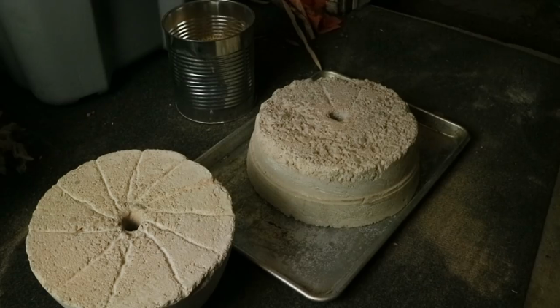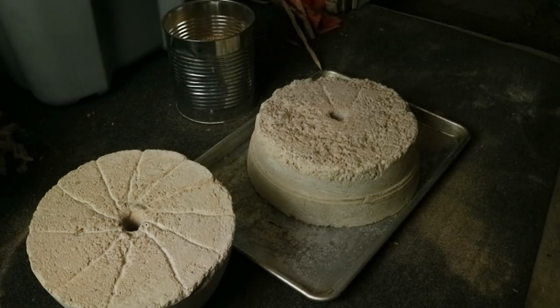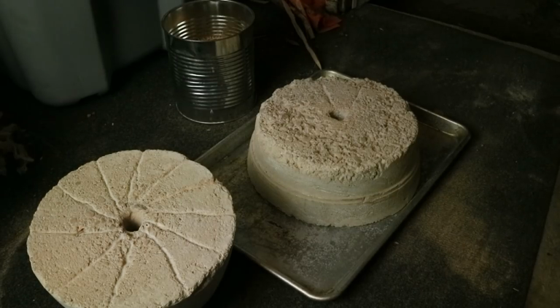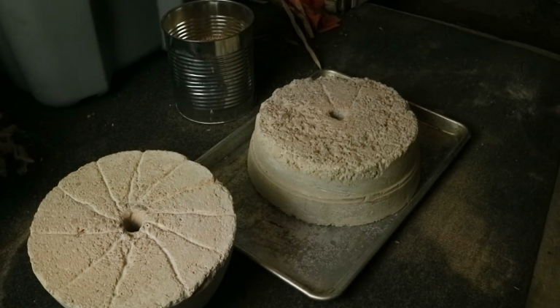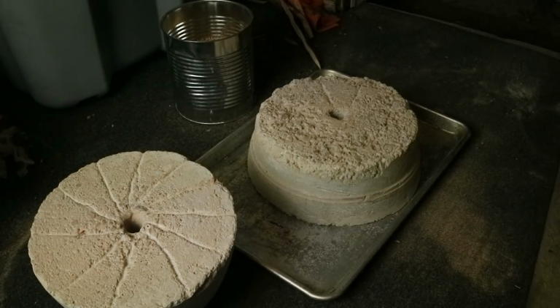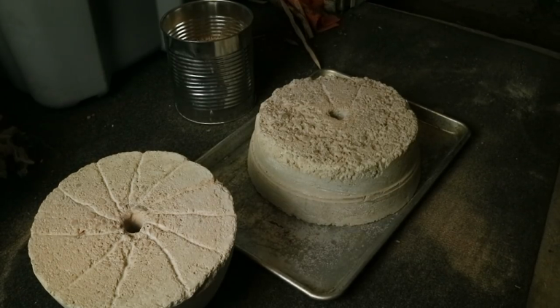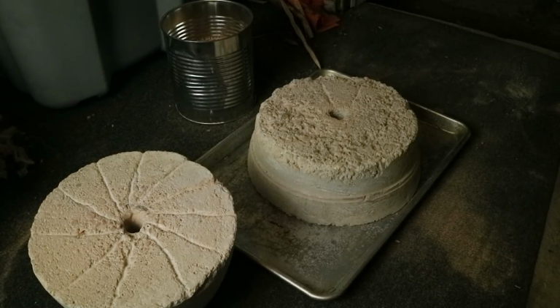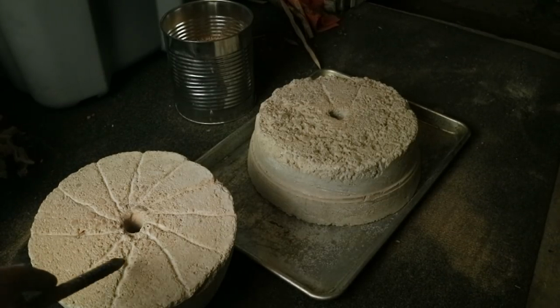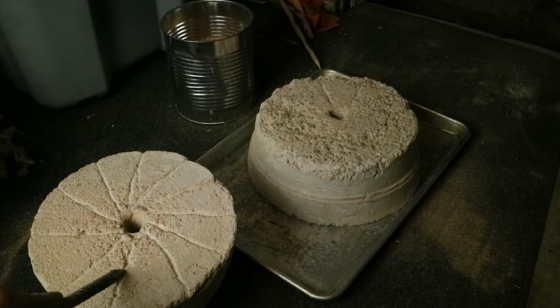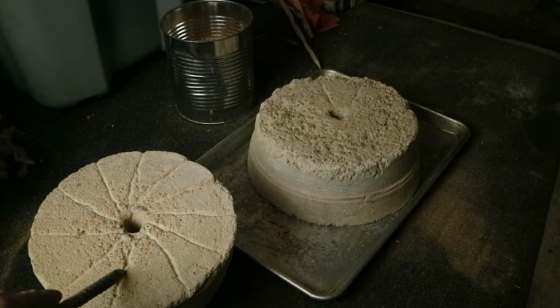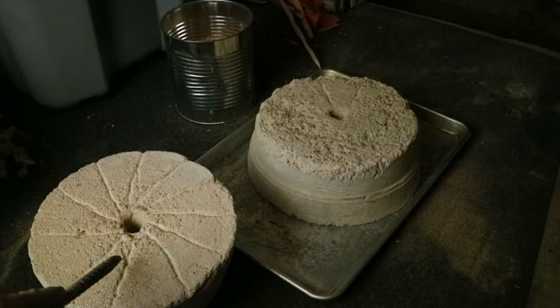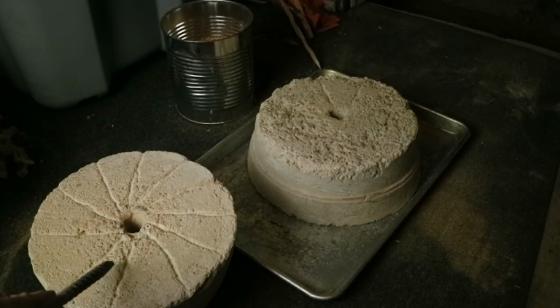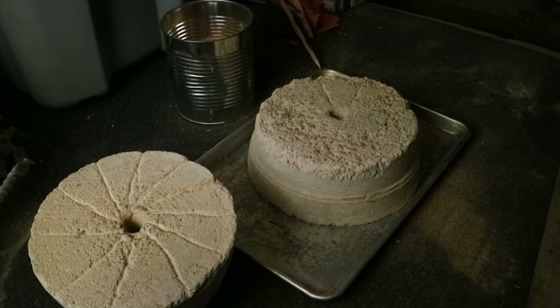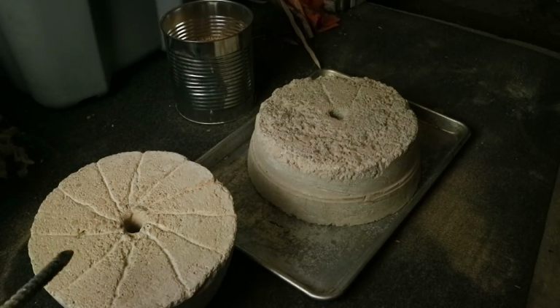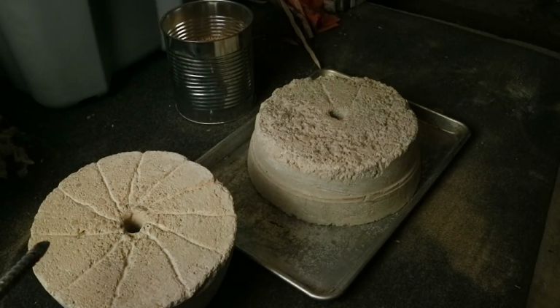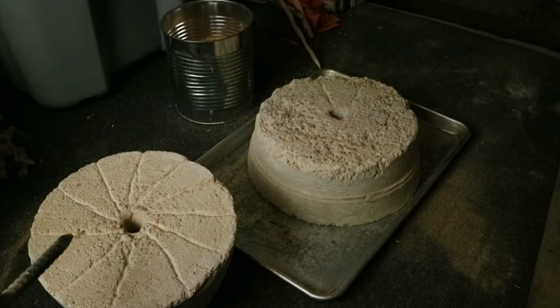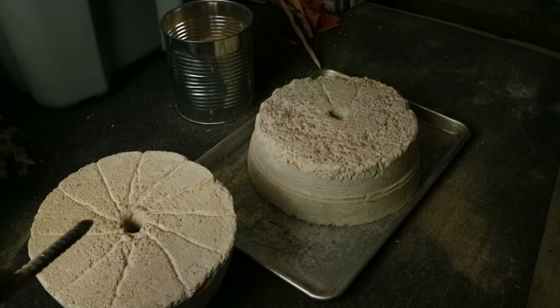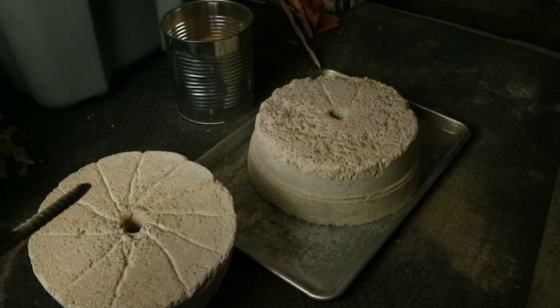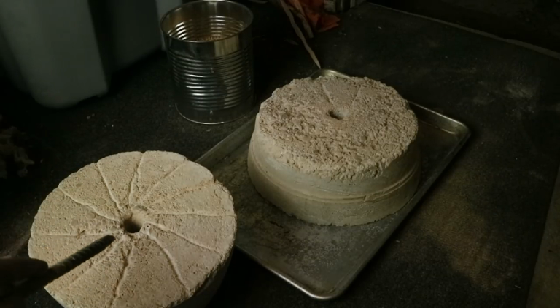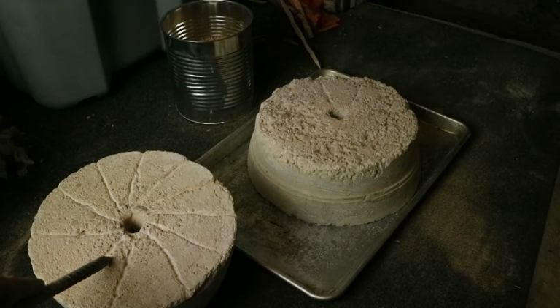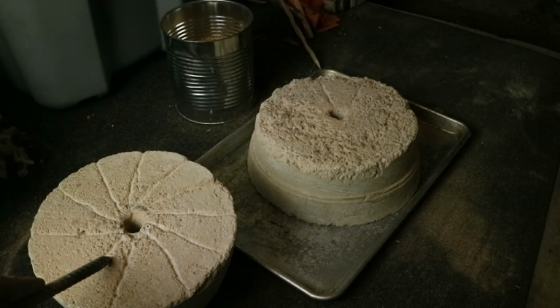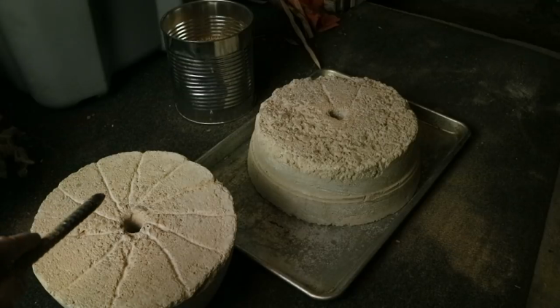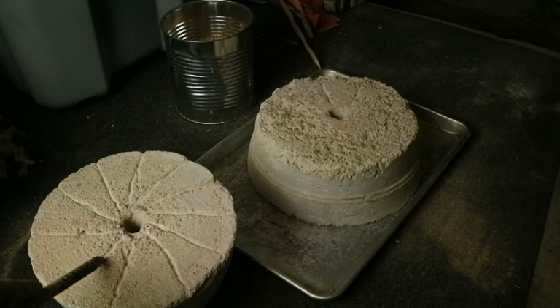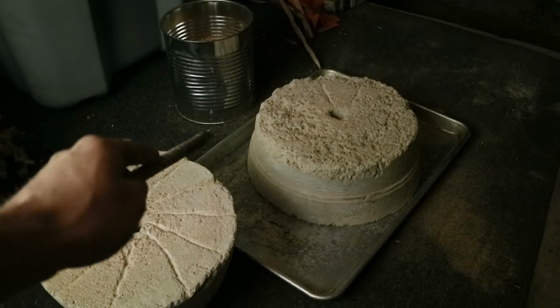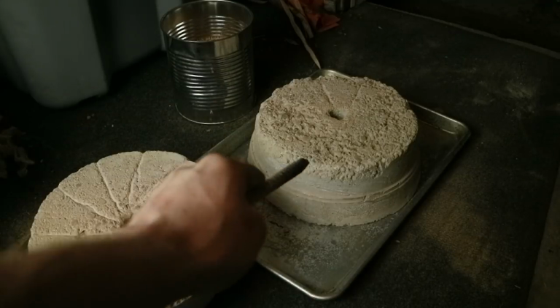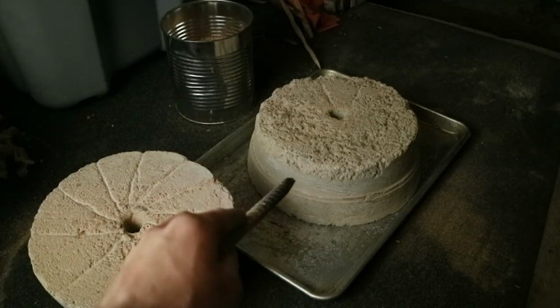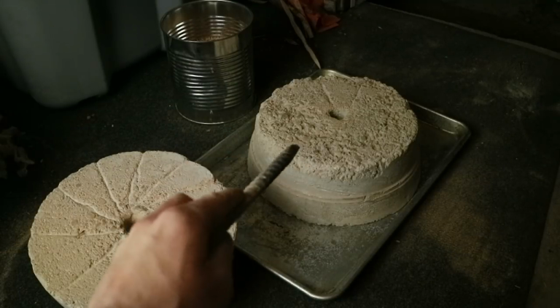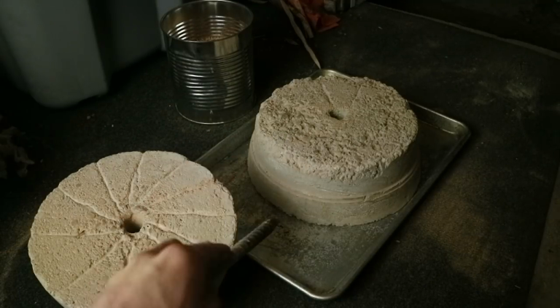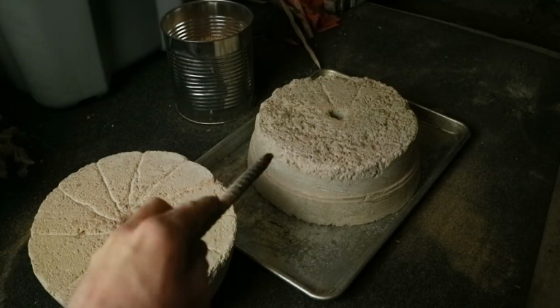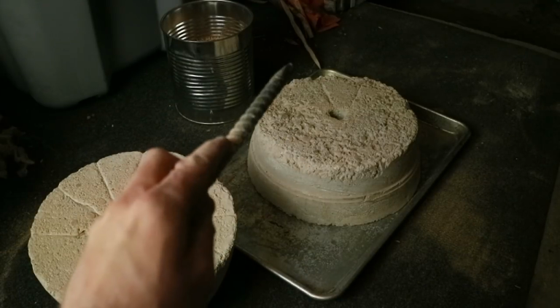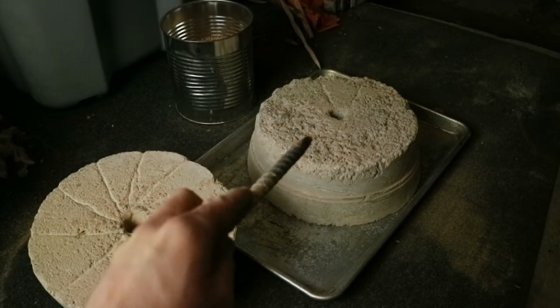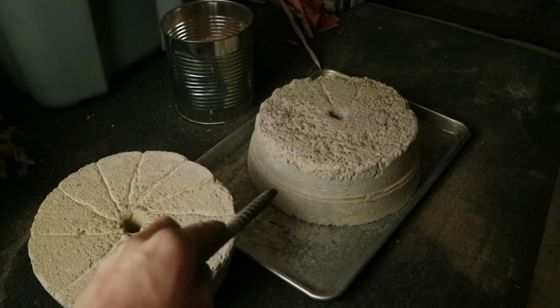All right, ladies and gentlemen, here we have the corn disassembled. These are the grooves that I've carved in the runner stone. A quern consists of two separate stones. The top stone, which actually moves, is called the runner stone. And then the bottom stone, which typically doesn't move, is called the bed stone.